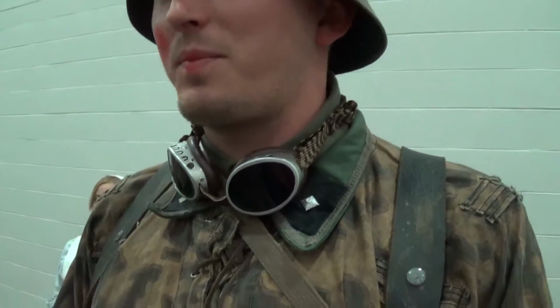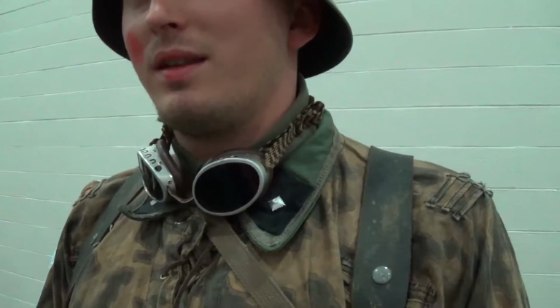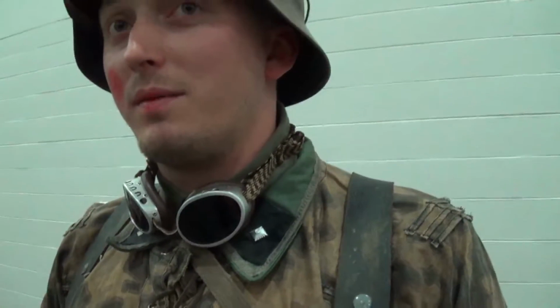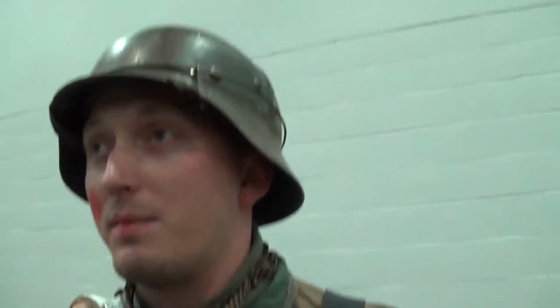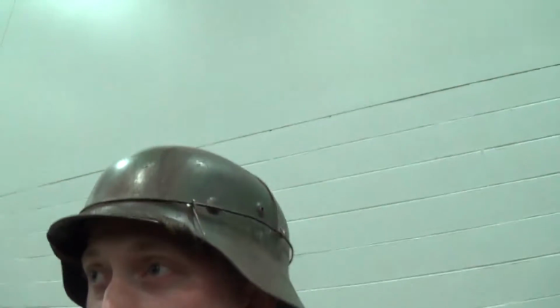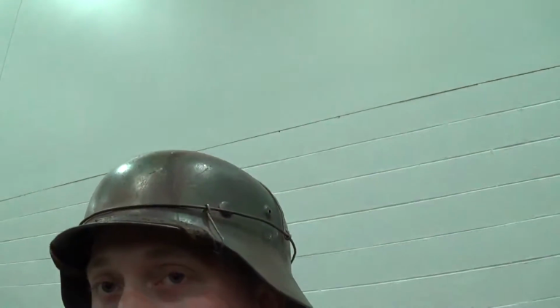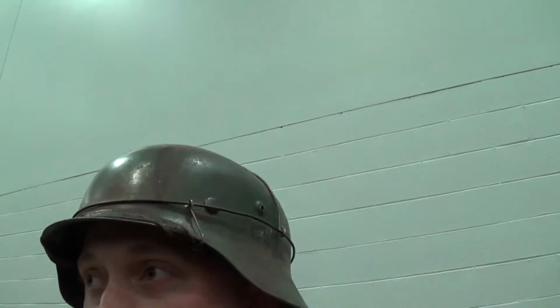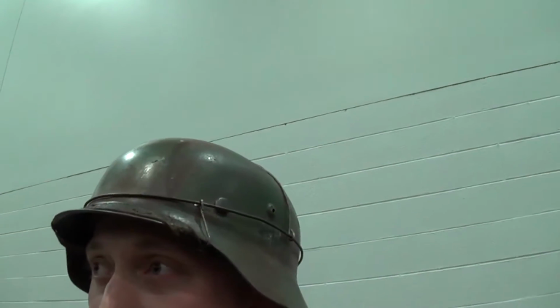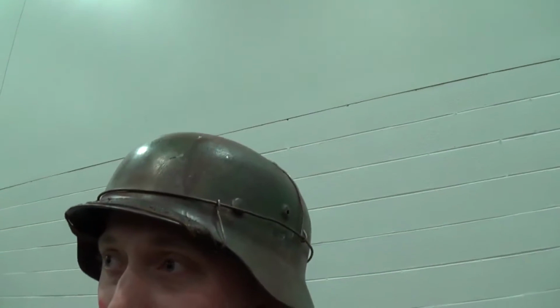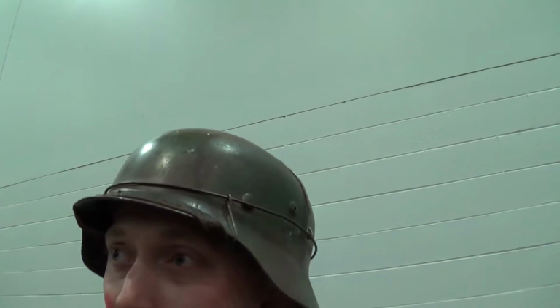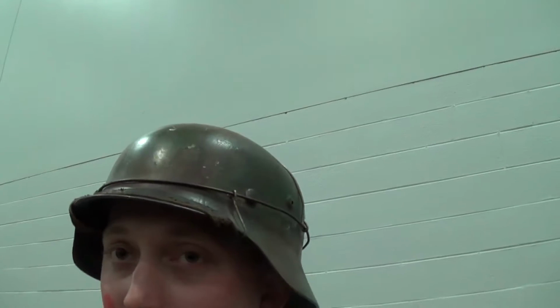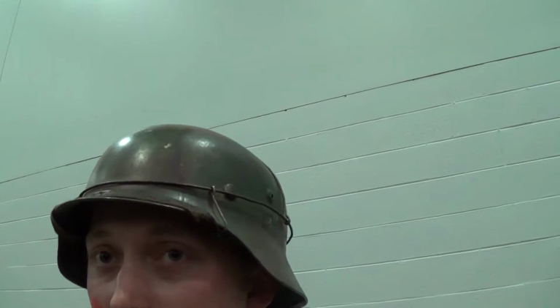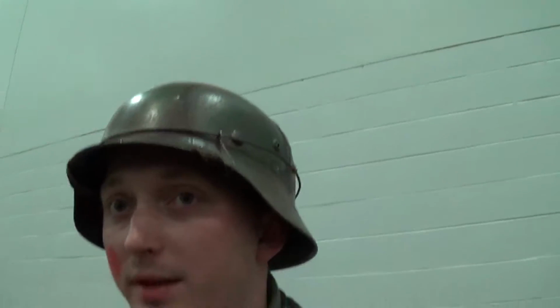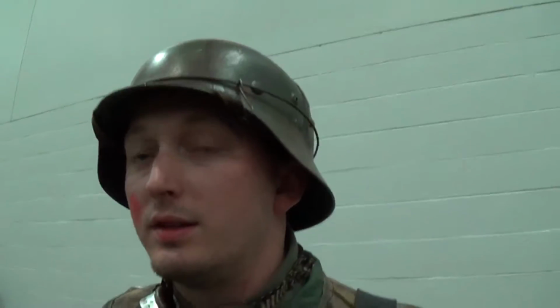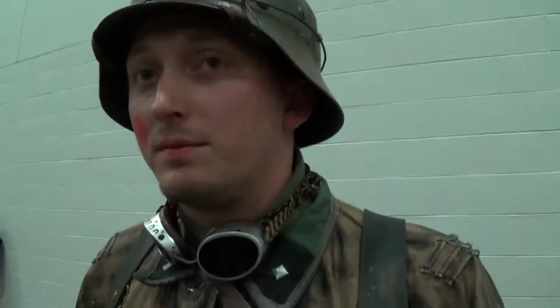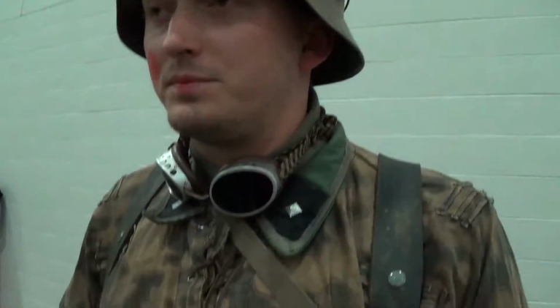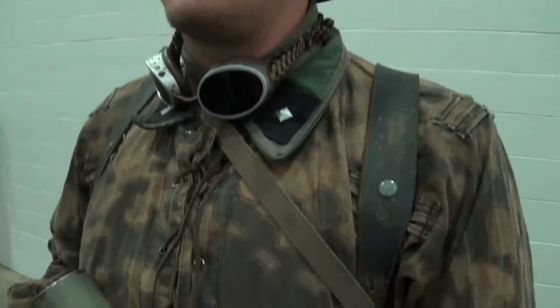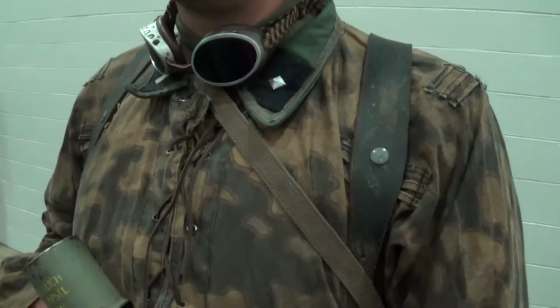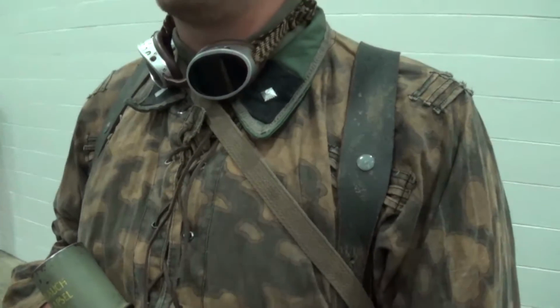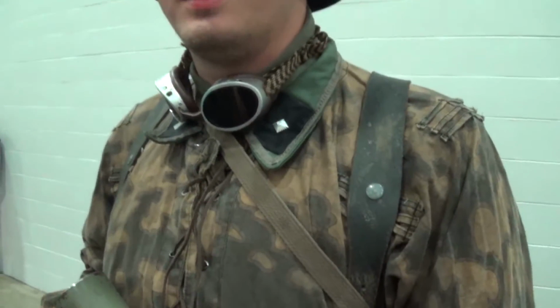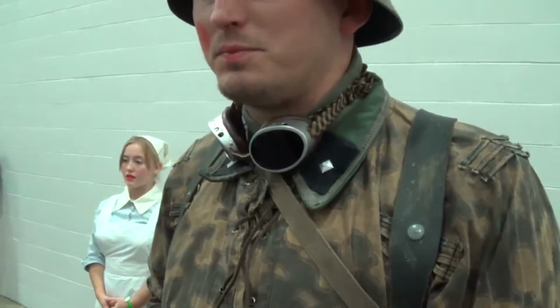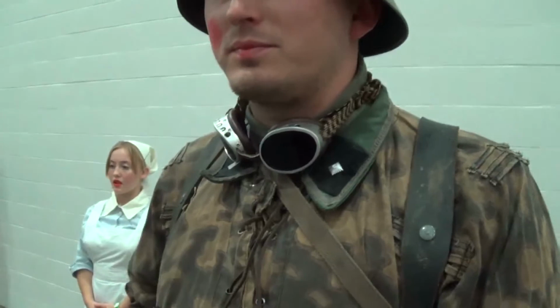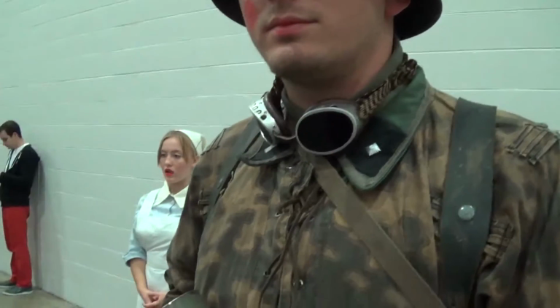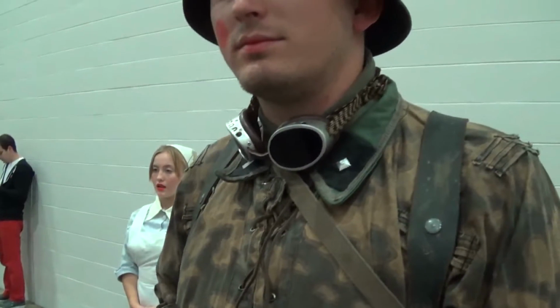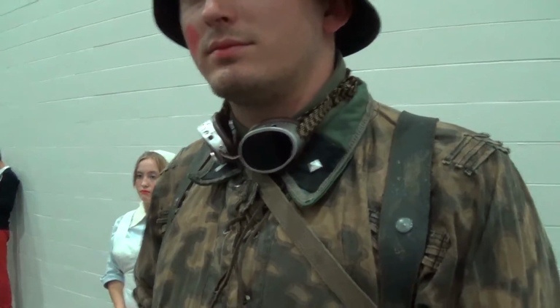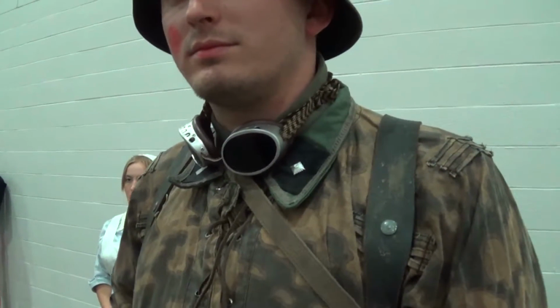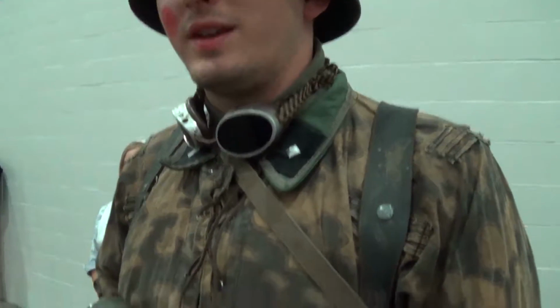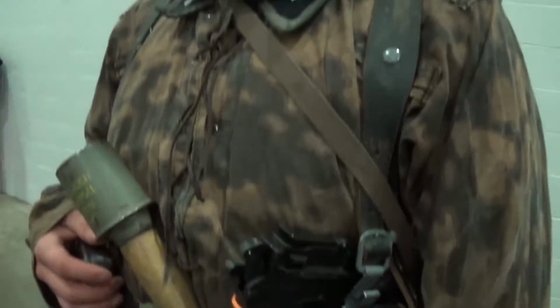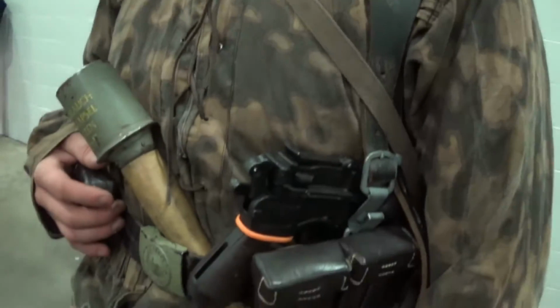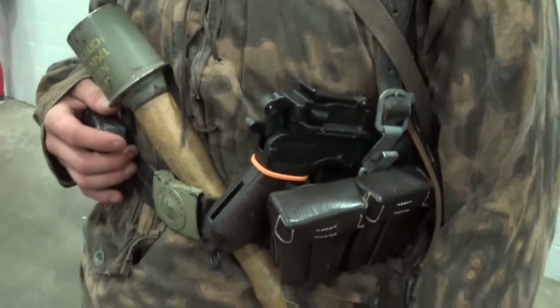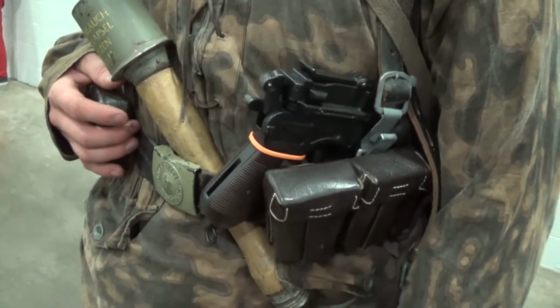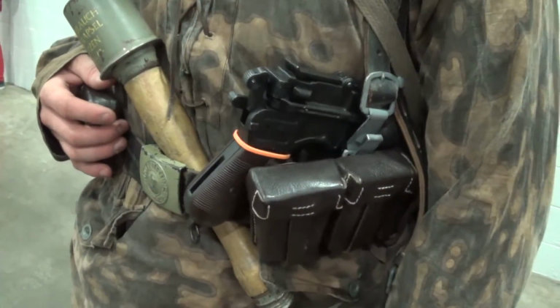The helmet I got from a vendor — I can't remember who — but he makes reproduction helmets. He's a World War II German buff, so he'll go googly-eyed over the video.